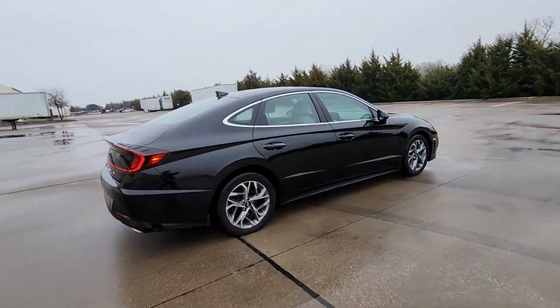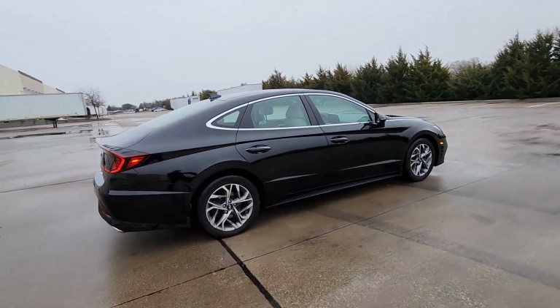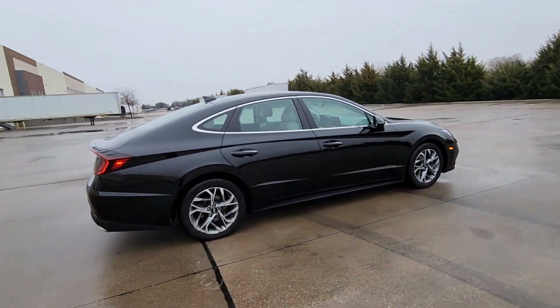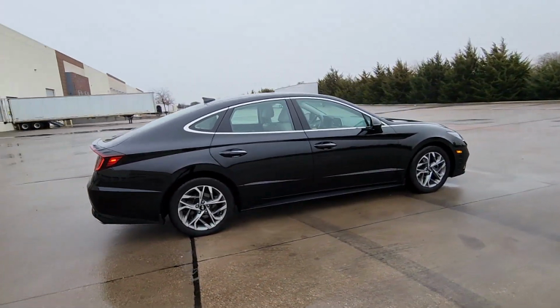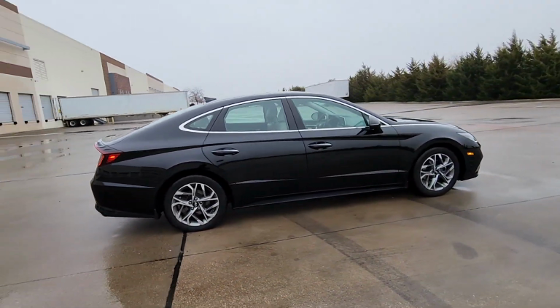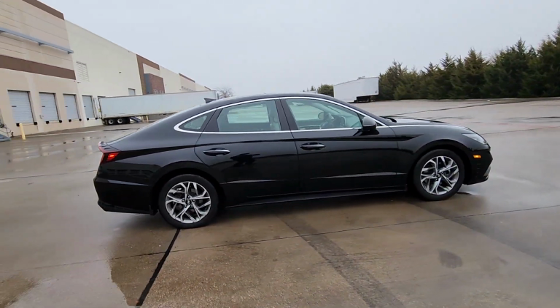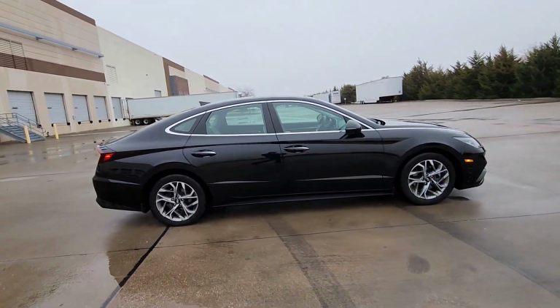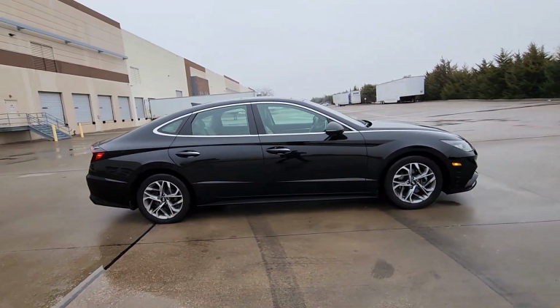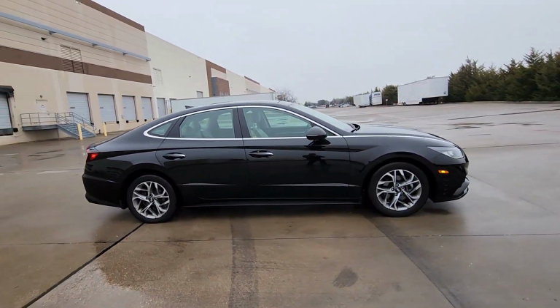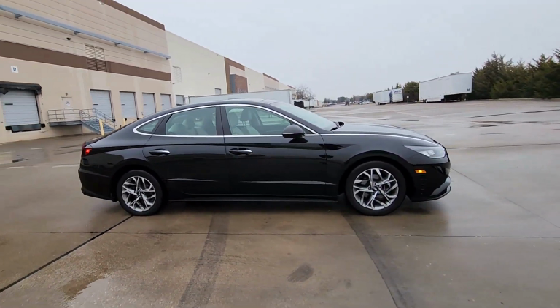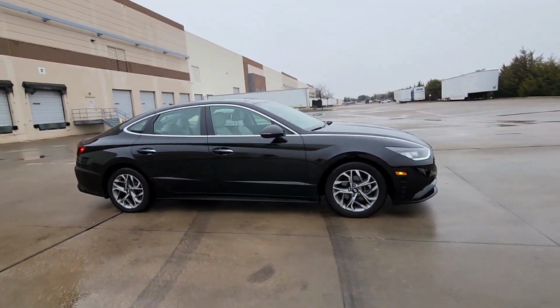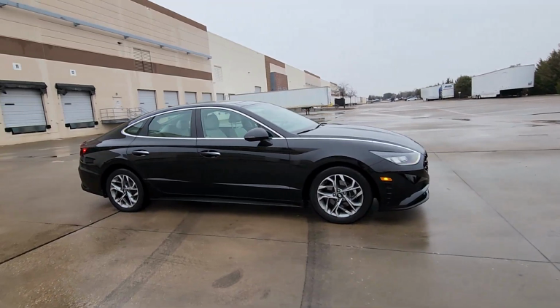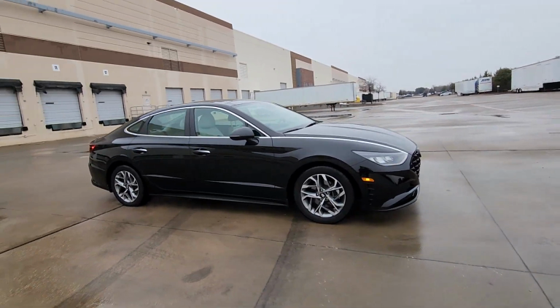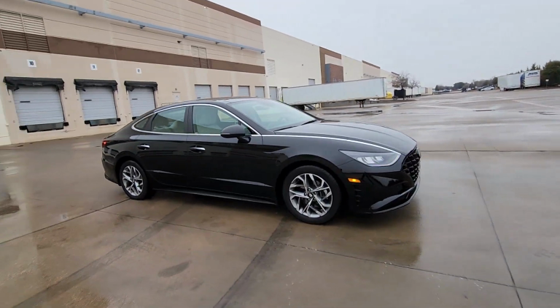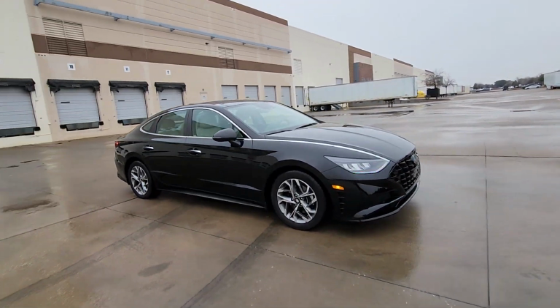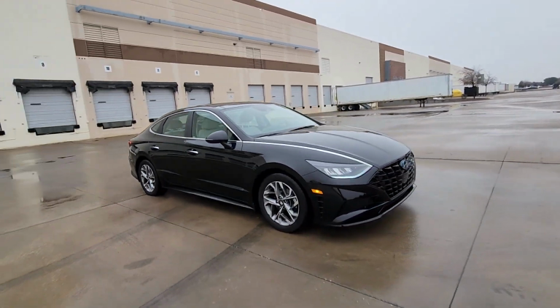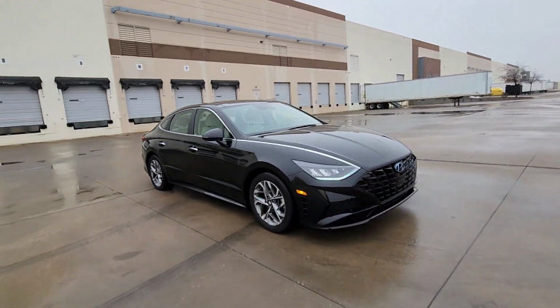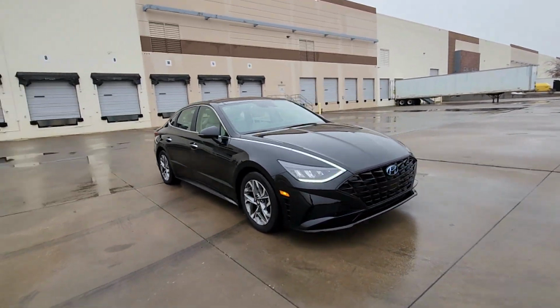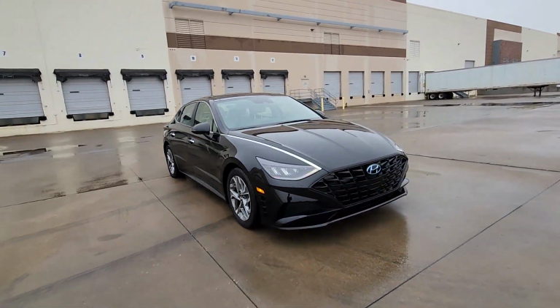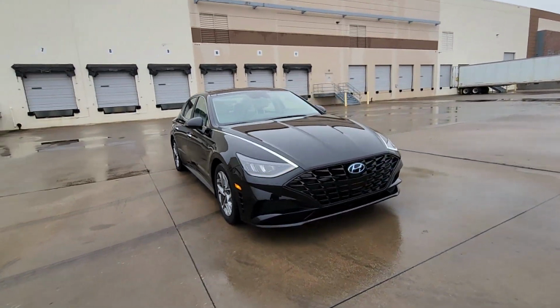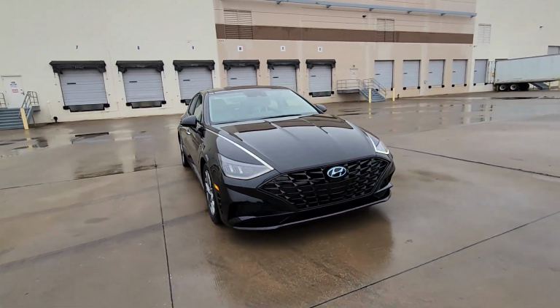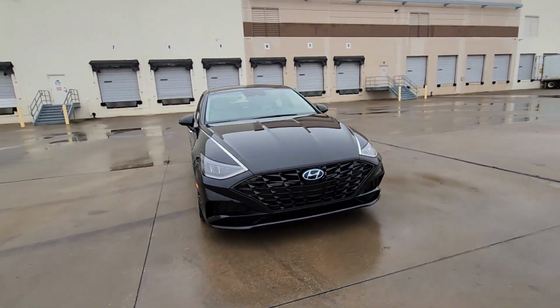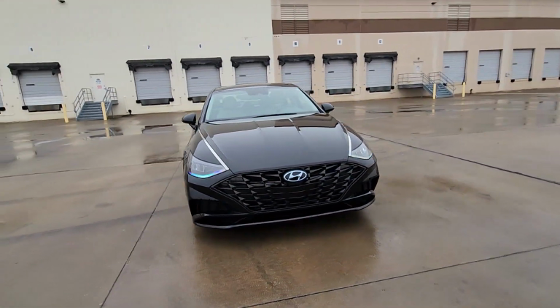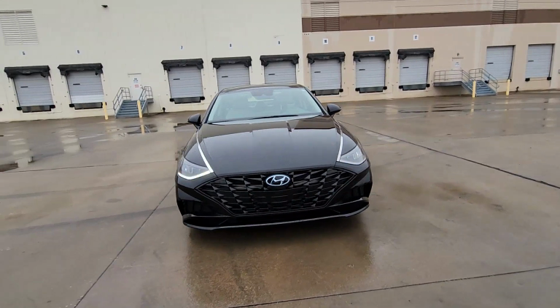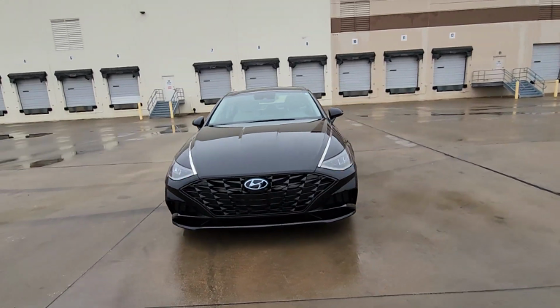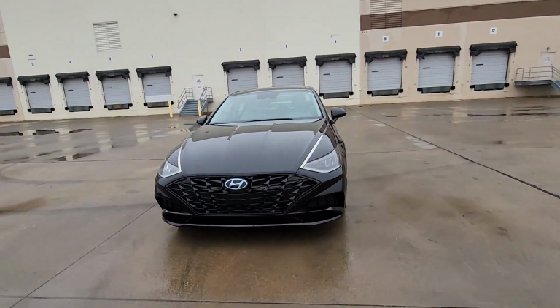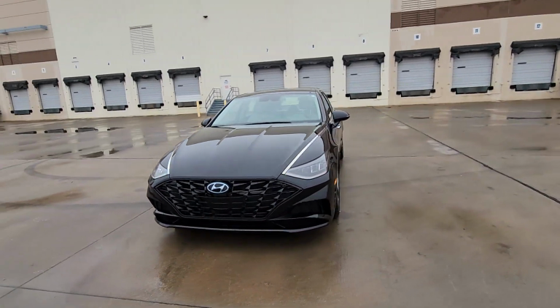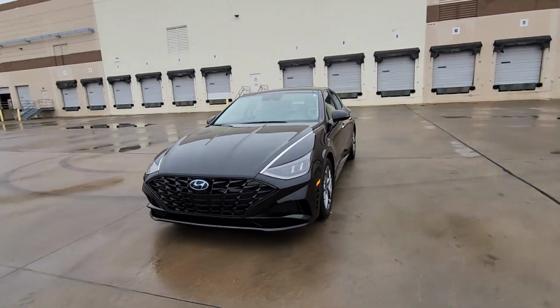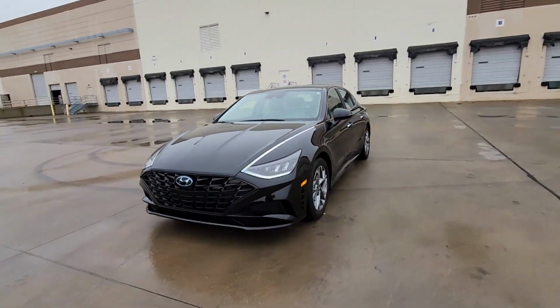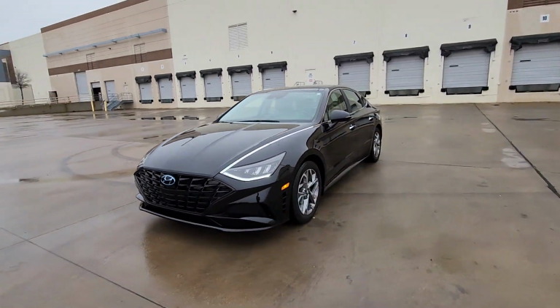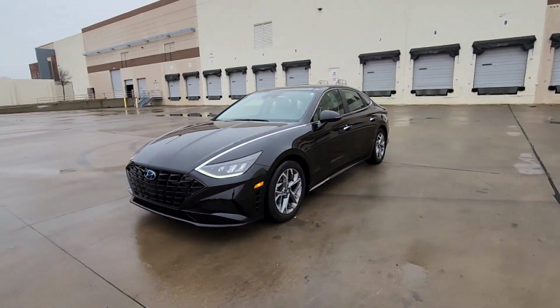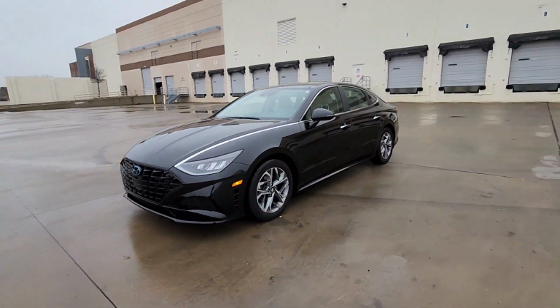This well-built, stylish Sonata delivers the best in family sedan comfort. With a spacious, quiet cabin, ample cargo space, a suite of advanced safety features, and connected infotainment on board, you'll look forward to every drive.